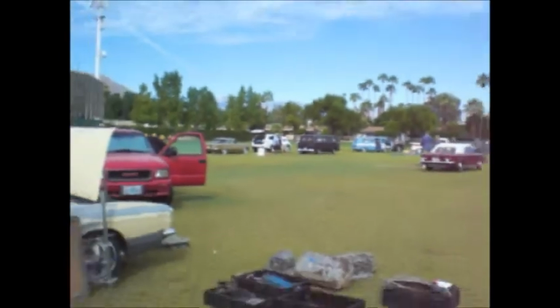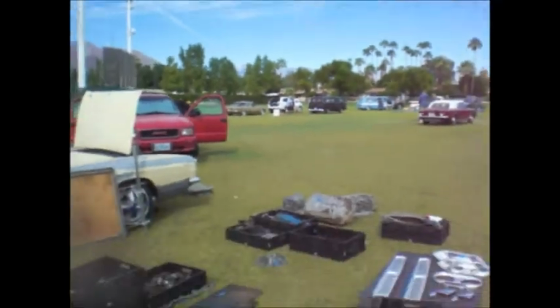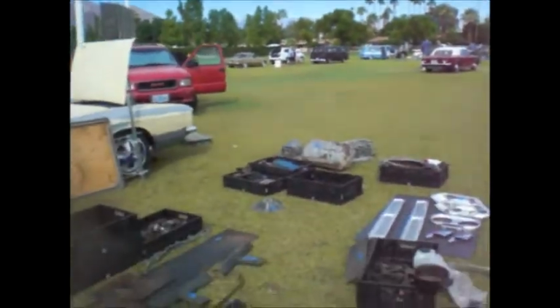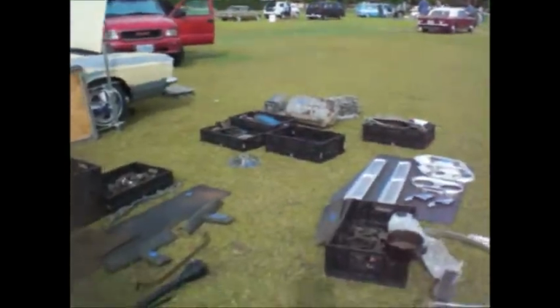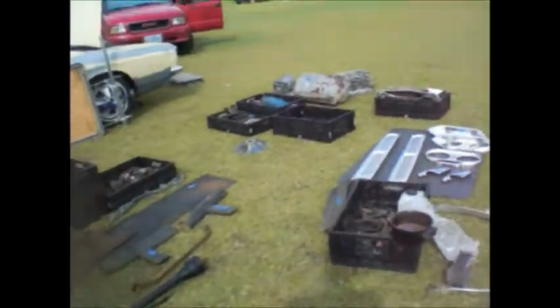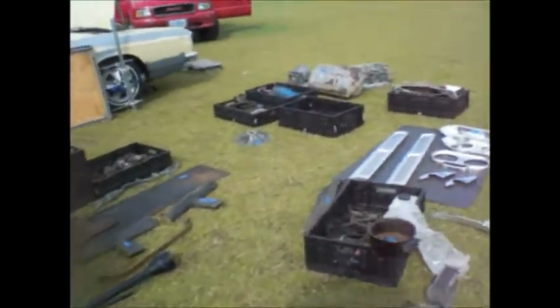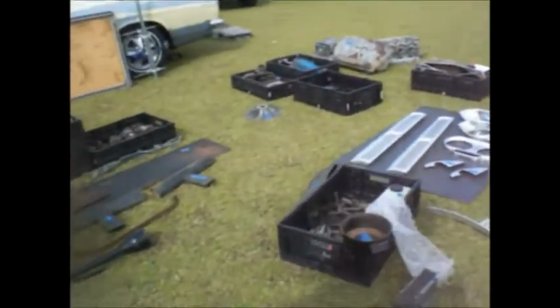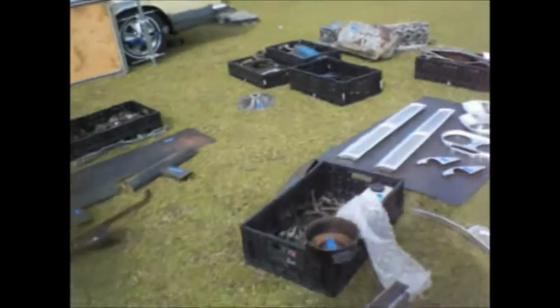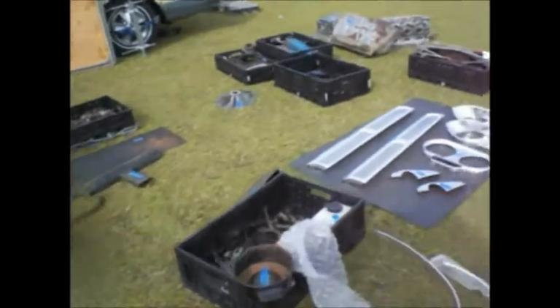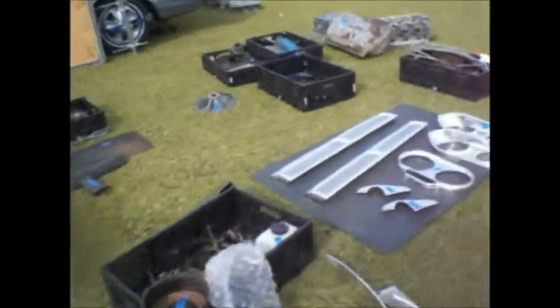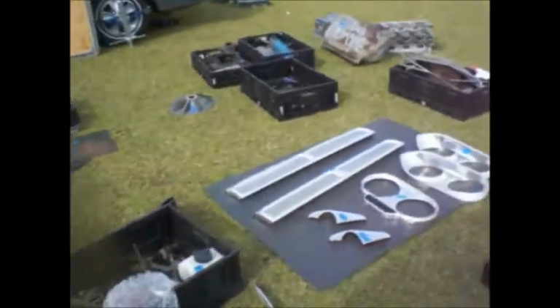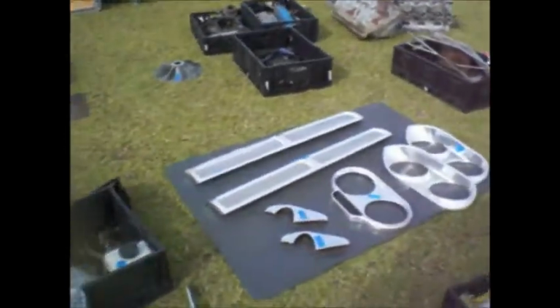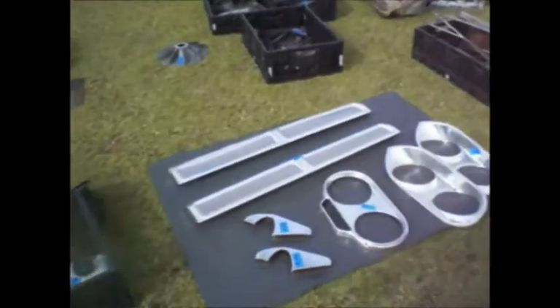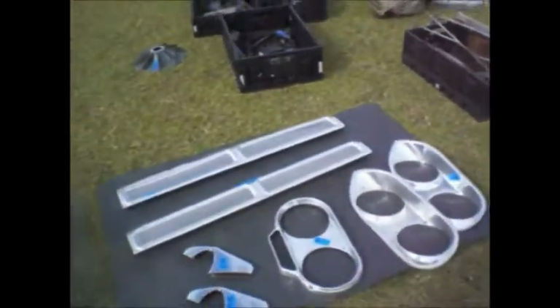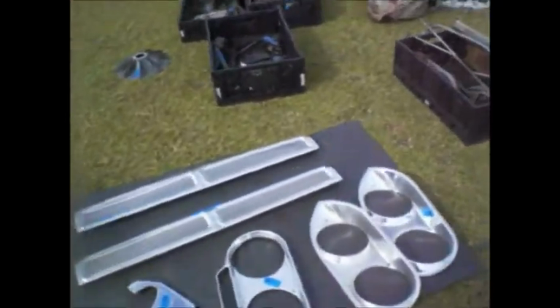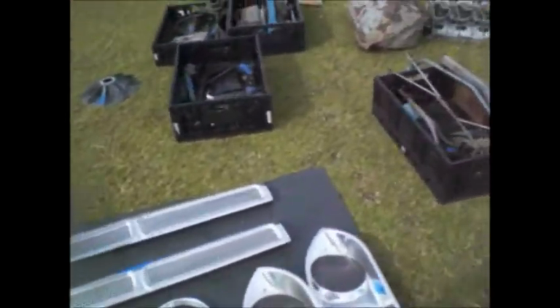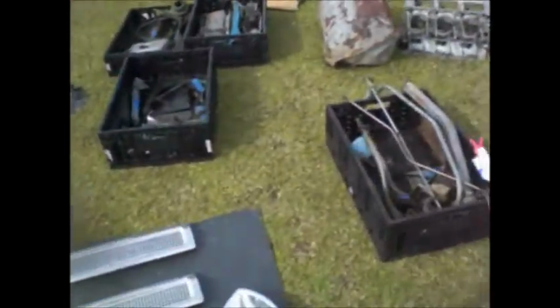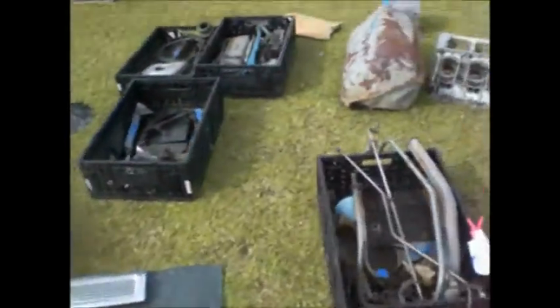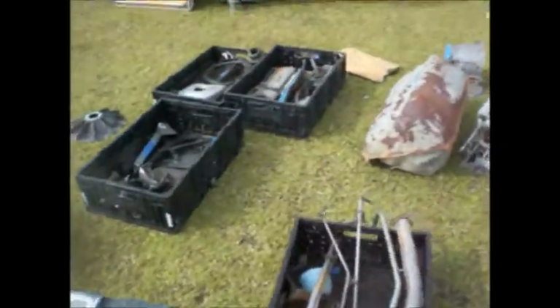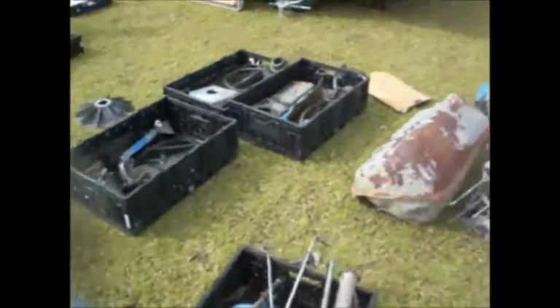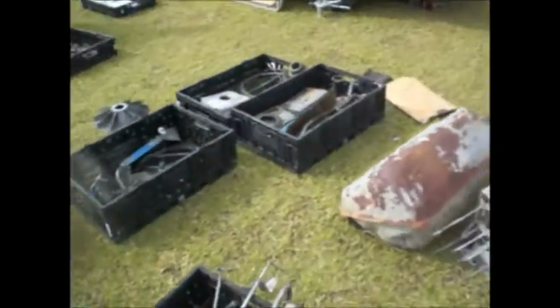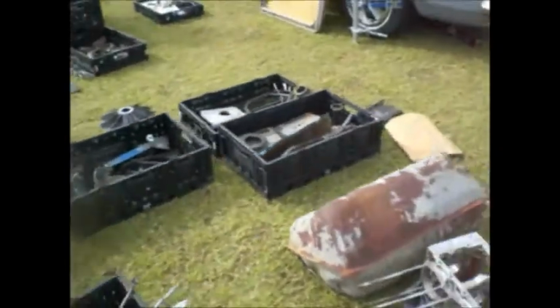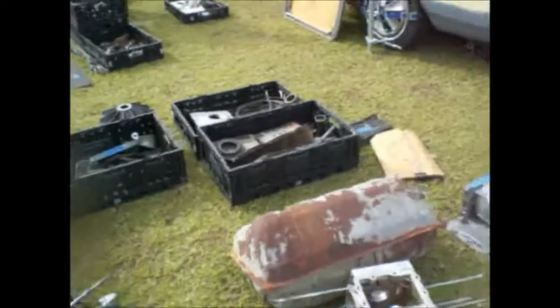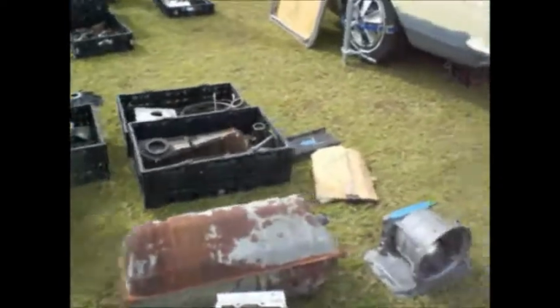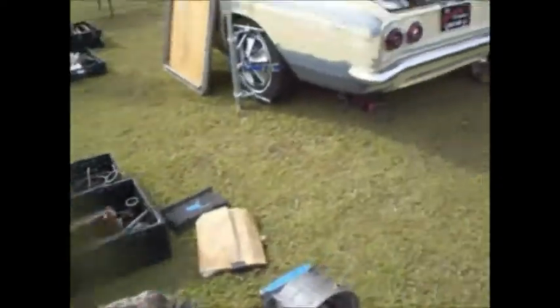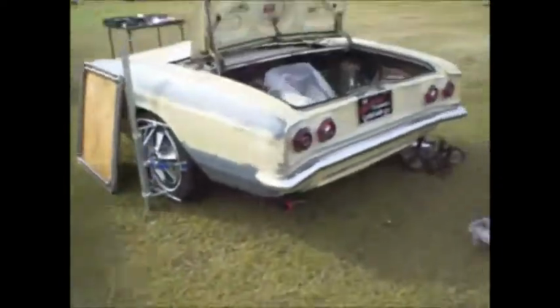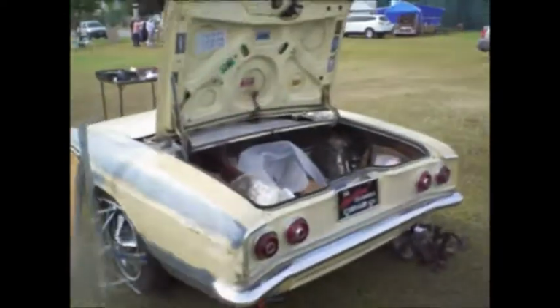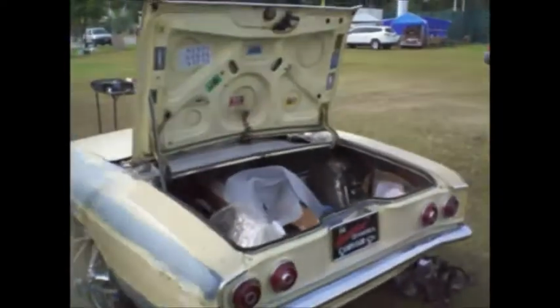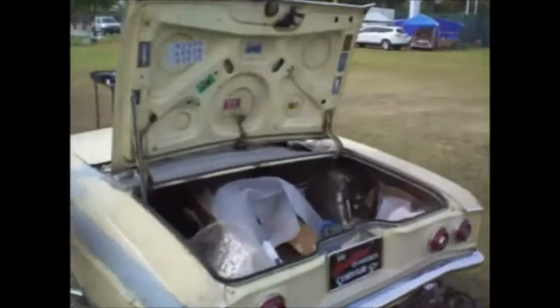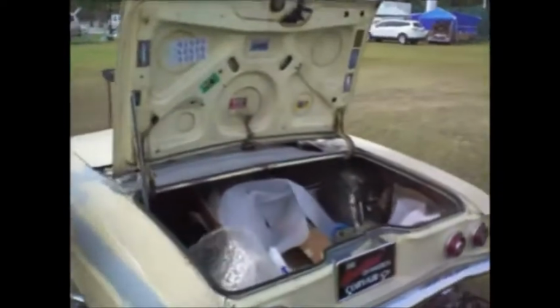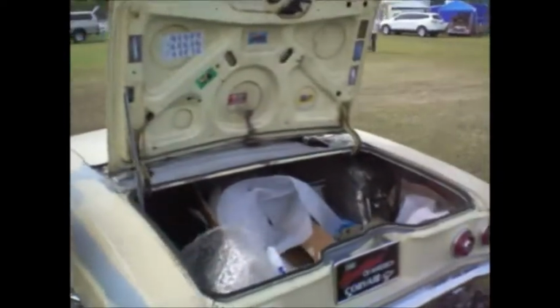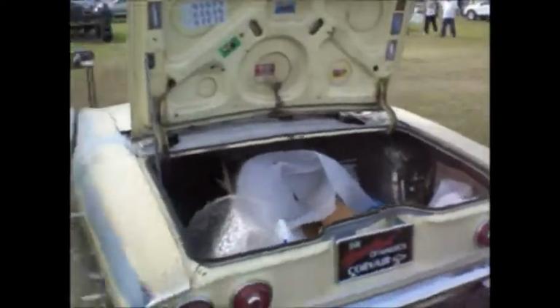Oh, that's the end of the show. Until next year — if you wanted your Corvair parts, you better hurry up. You've got five more minutes, because we're packing up the sheep and getting the flock out of here.